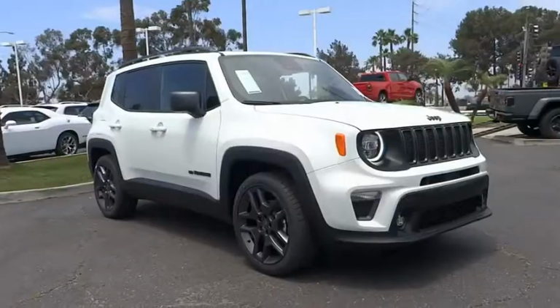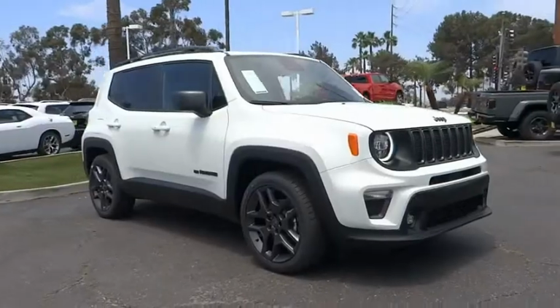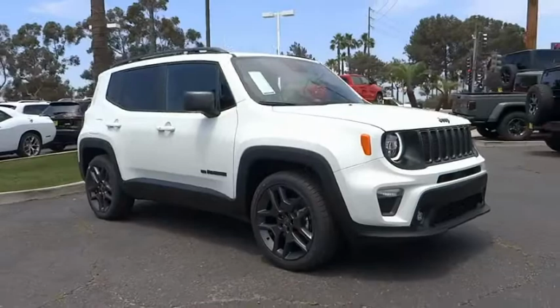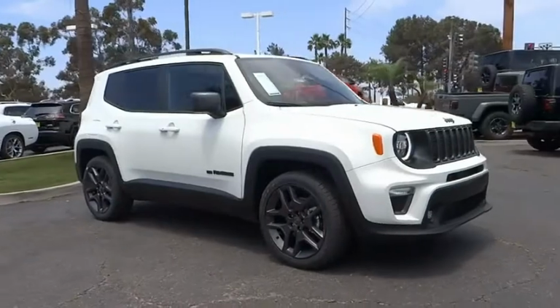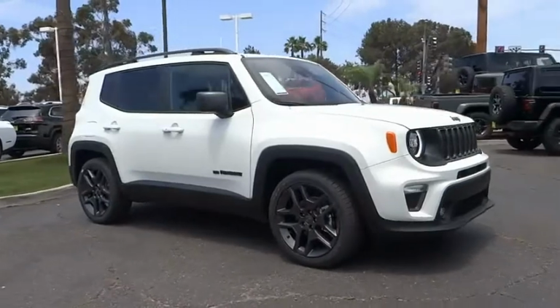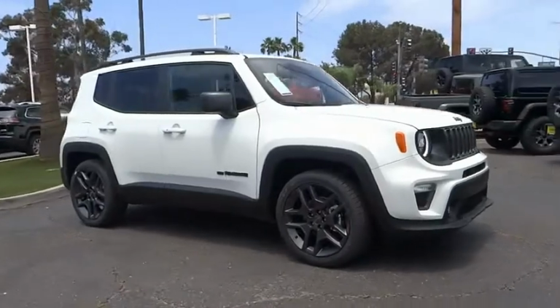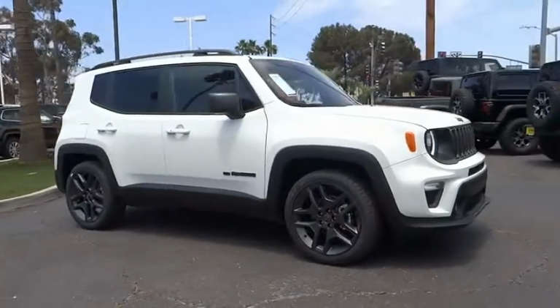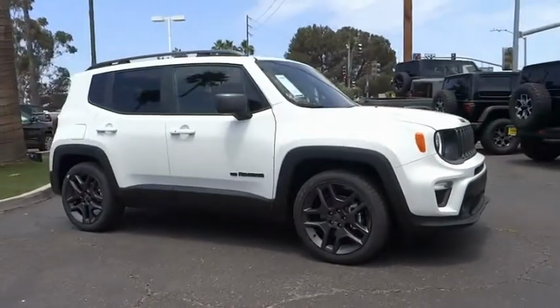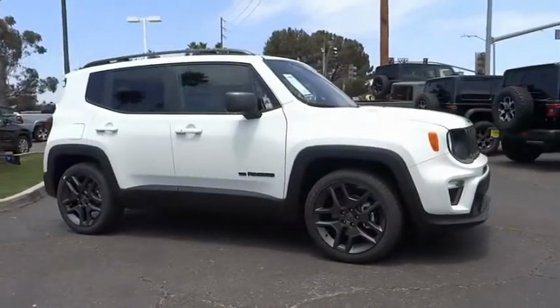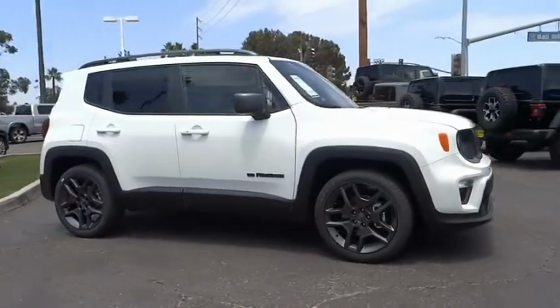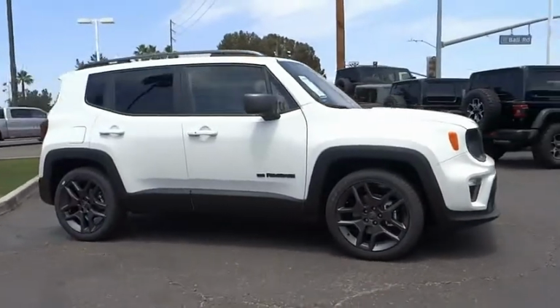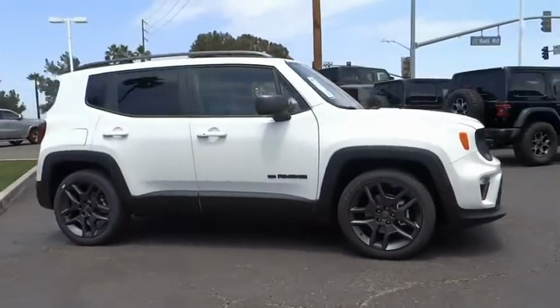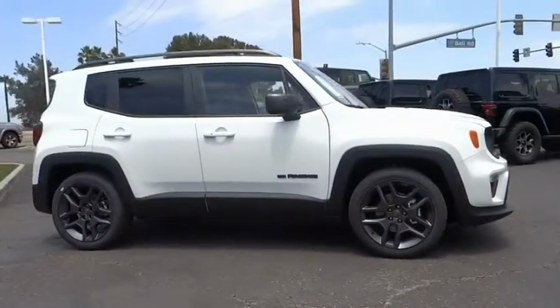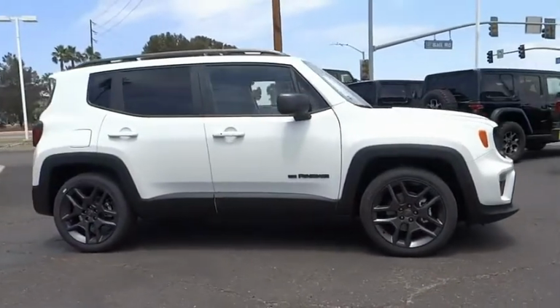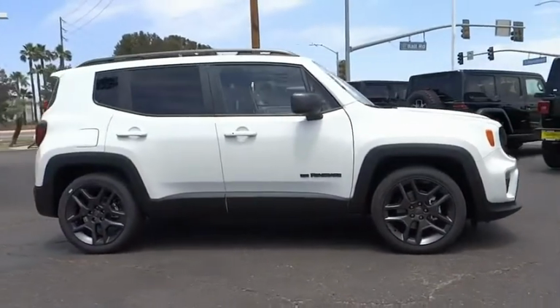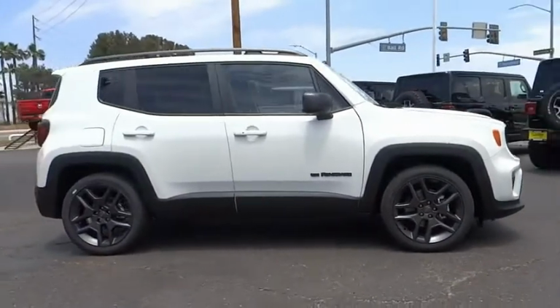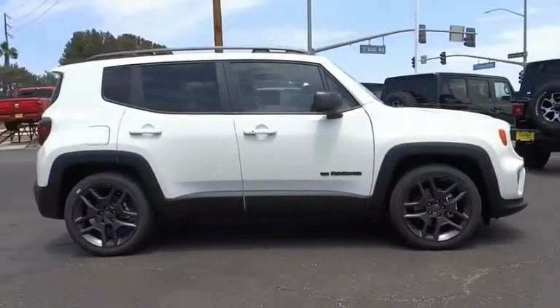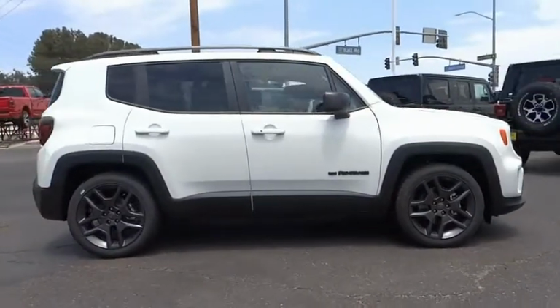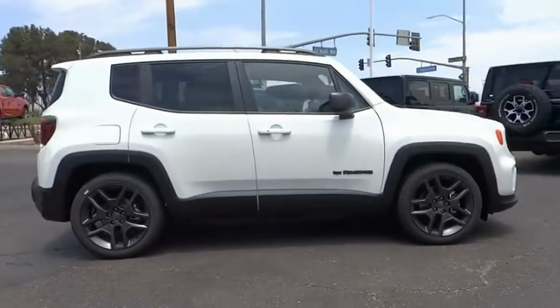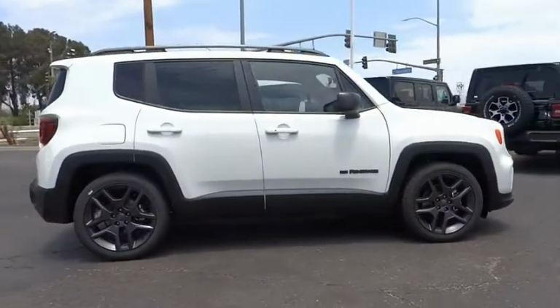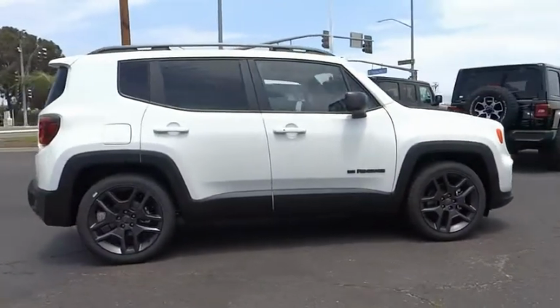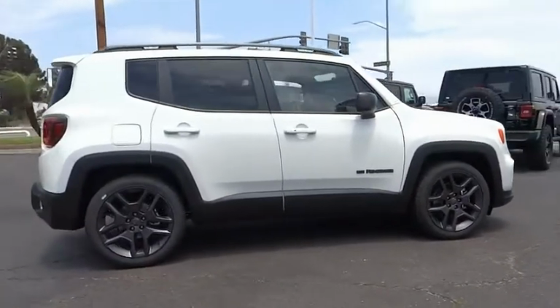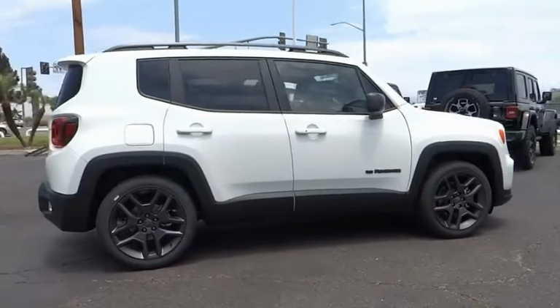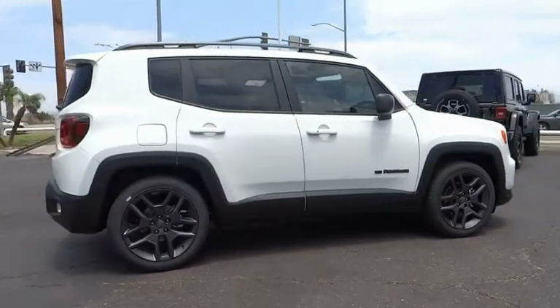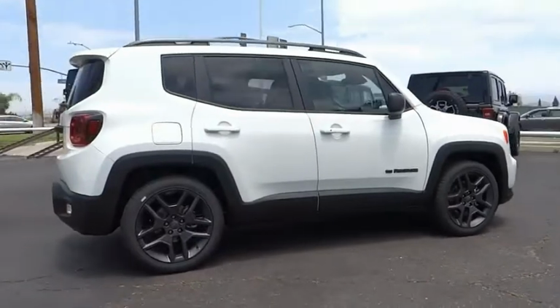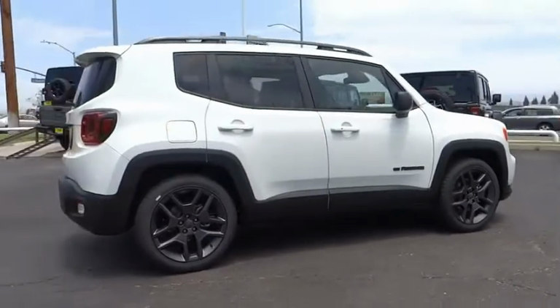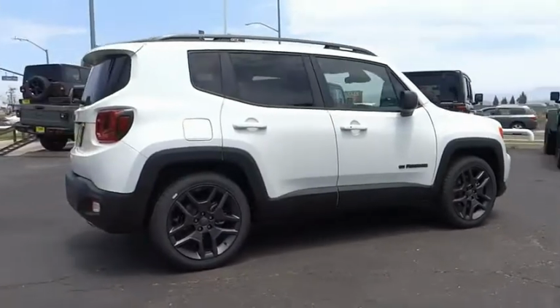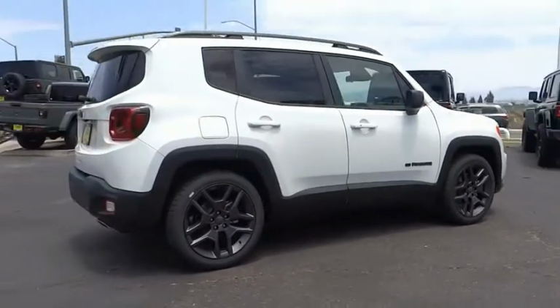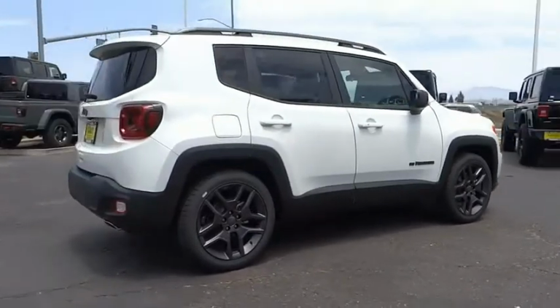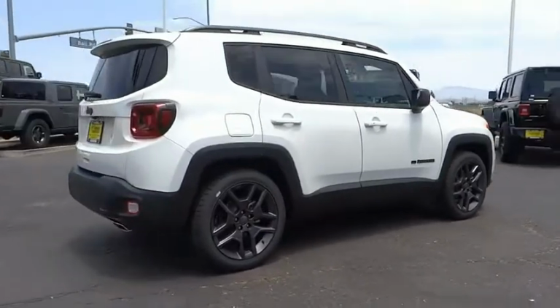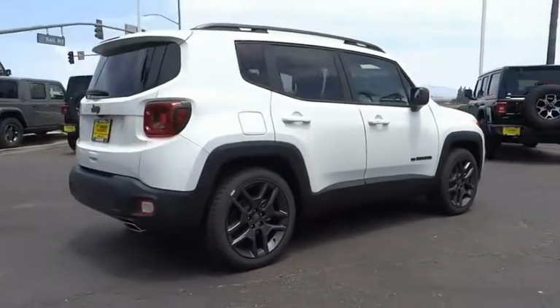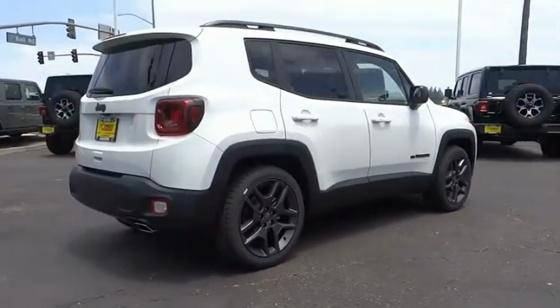Come test drive the 2021 Jeep Renegade. The Jeep Renegade offers full-size capability built in a smaller SUV.